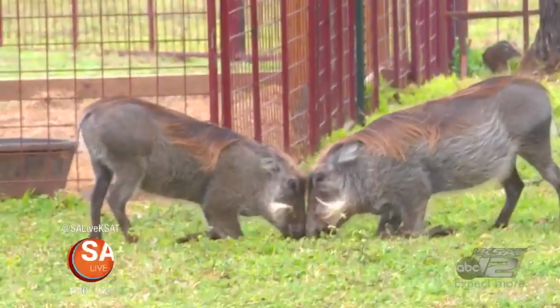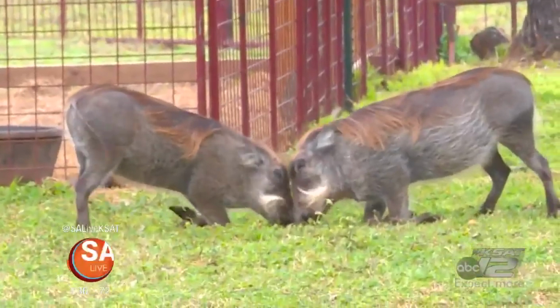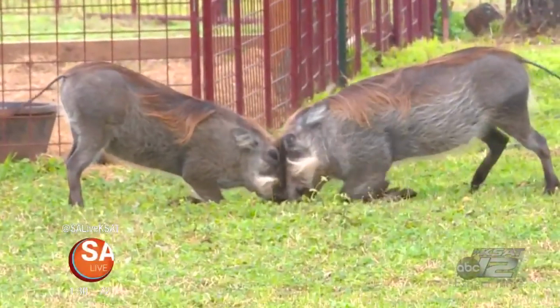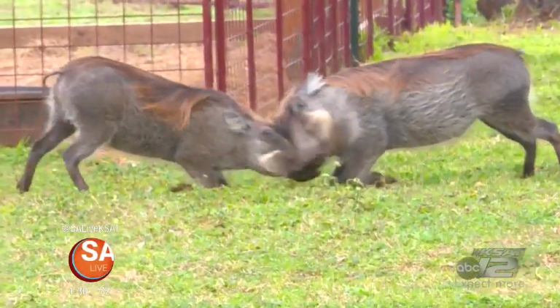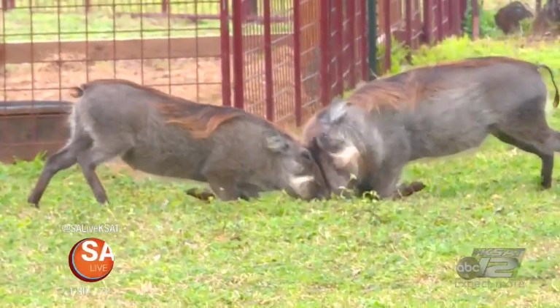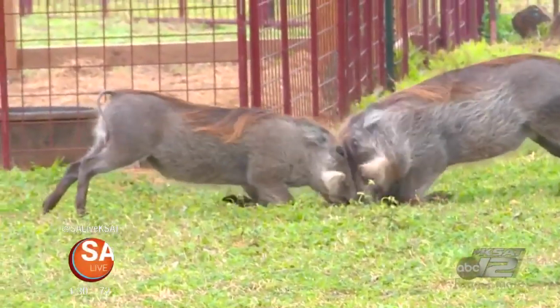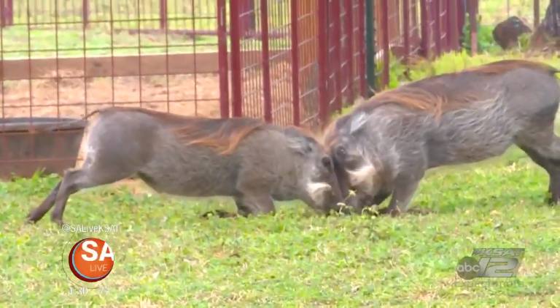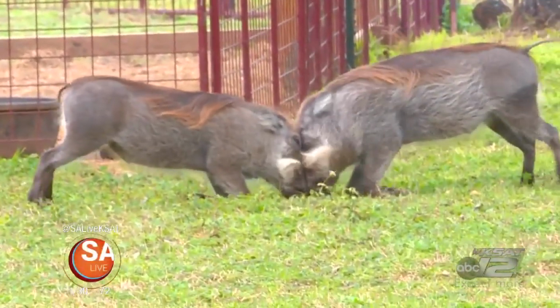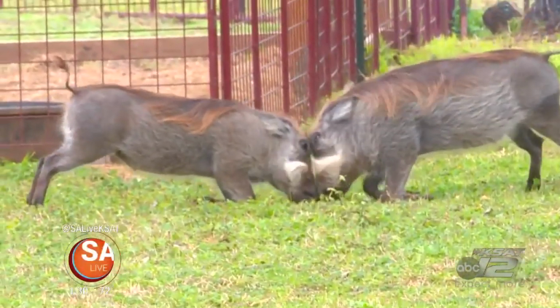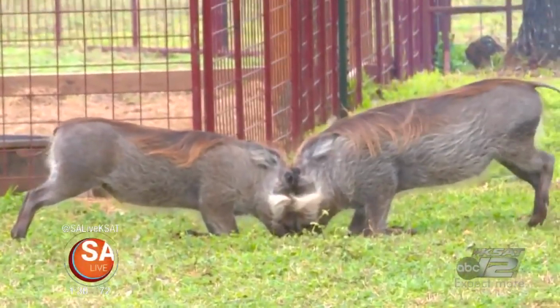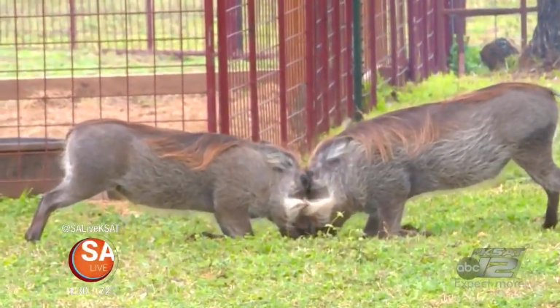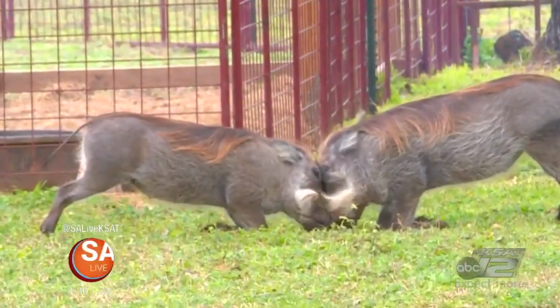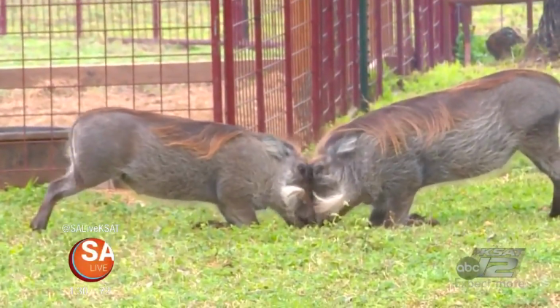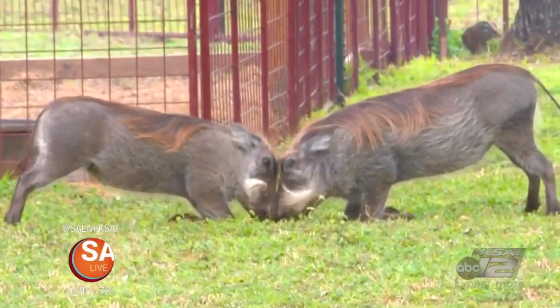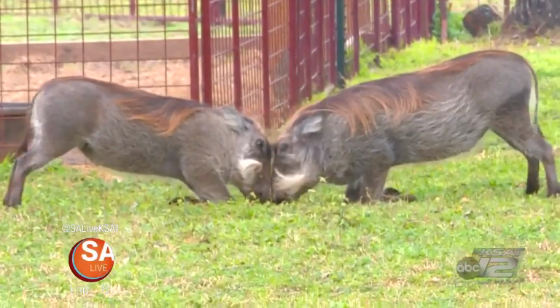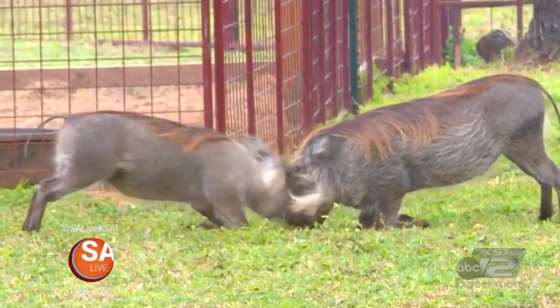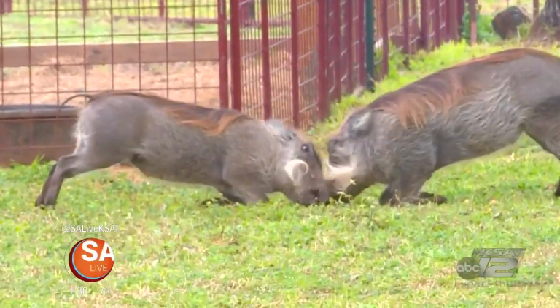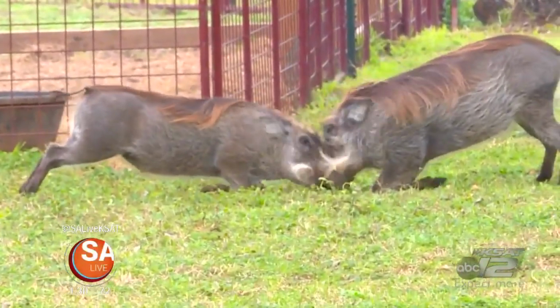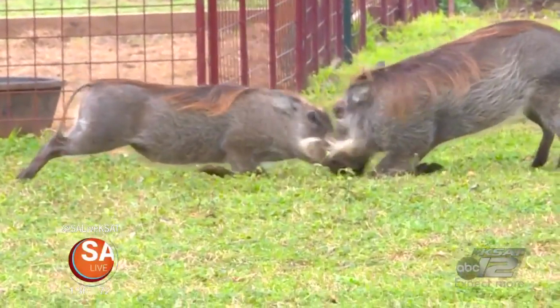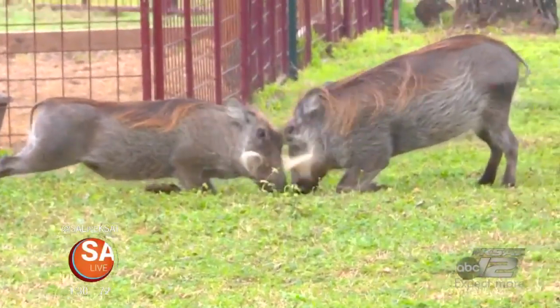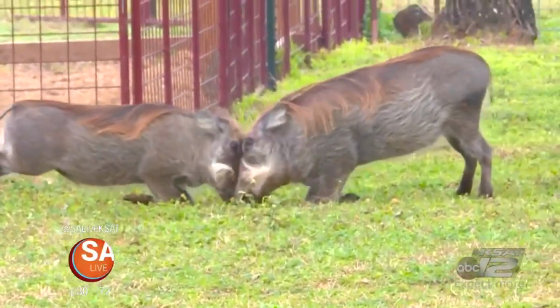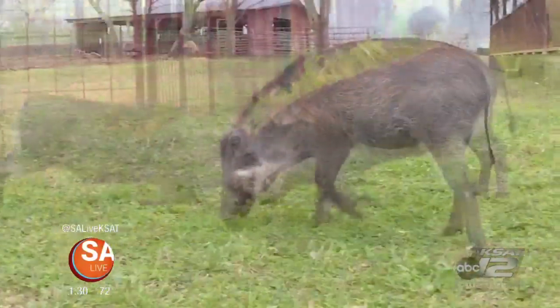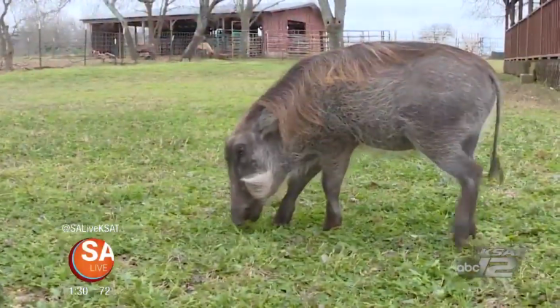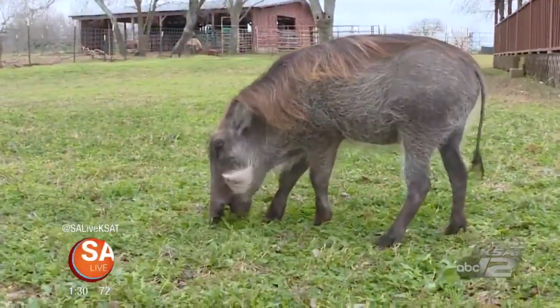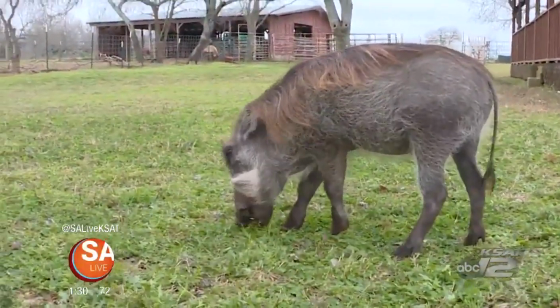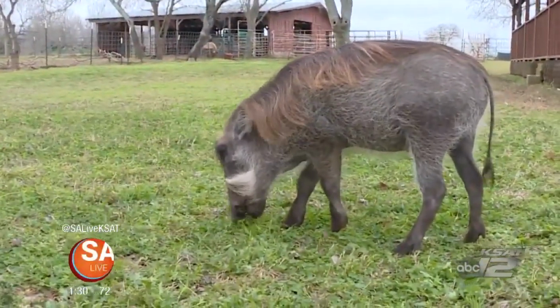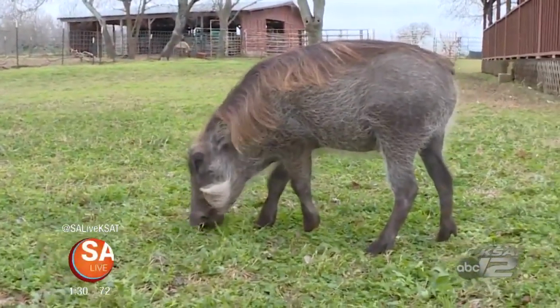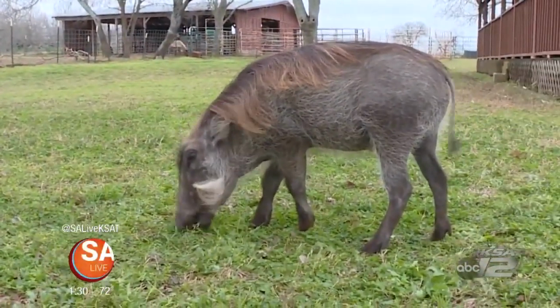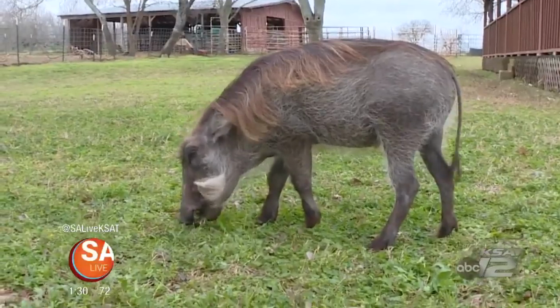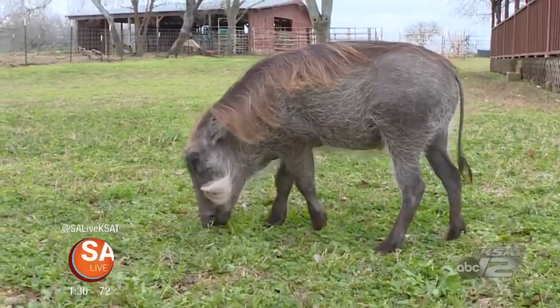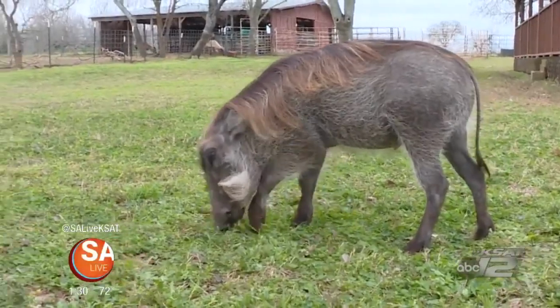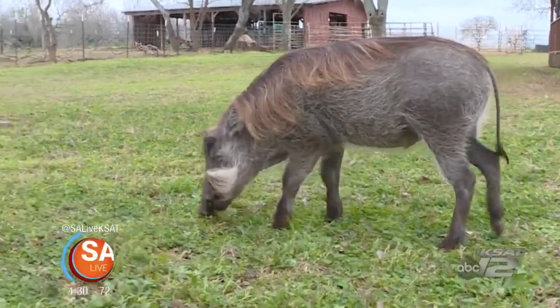How much do they approximately weigh at eight months? Right now they're probably about 60 pounds, but they can get up to about 250 pounds. About how long before they get full grown? About two years. So you'll see them at about two years old.